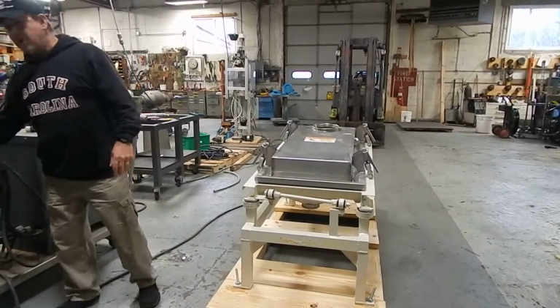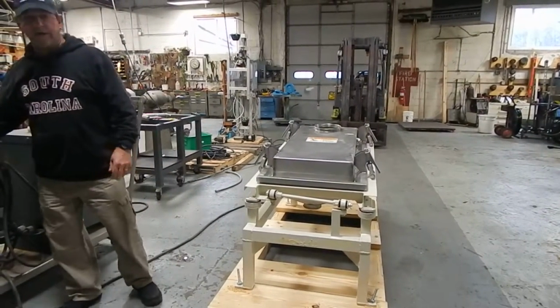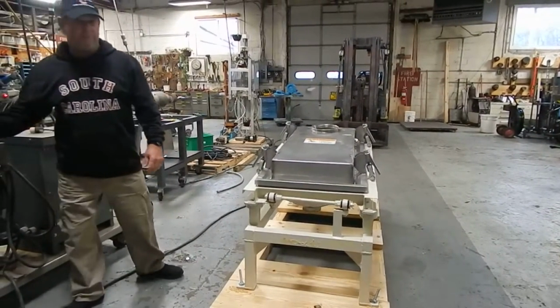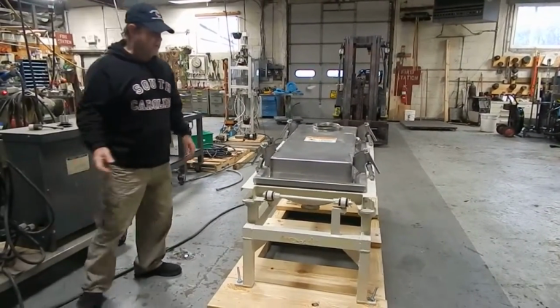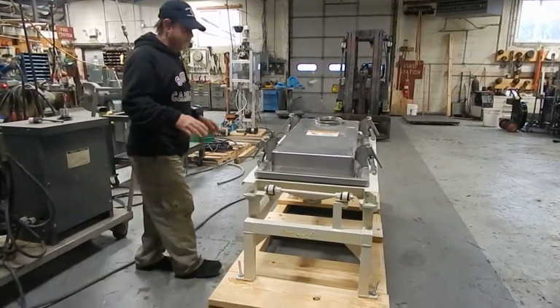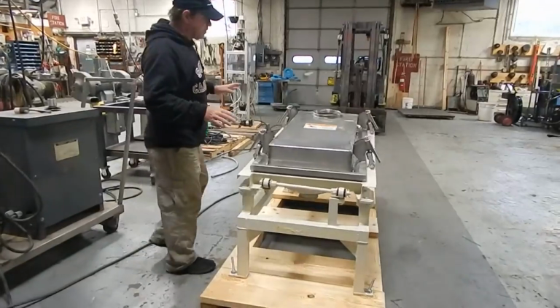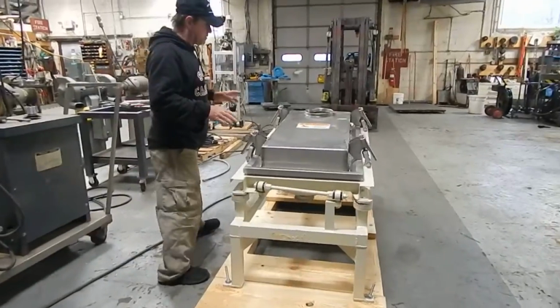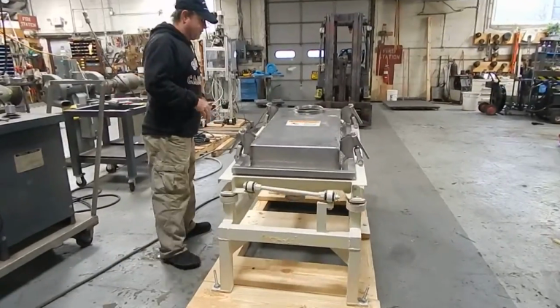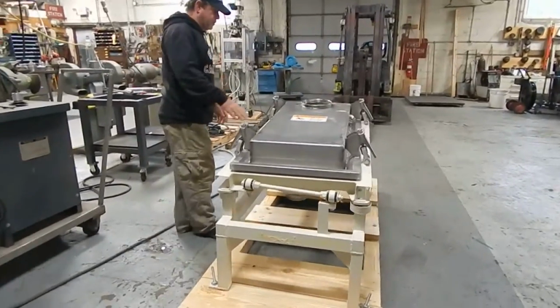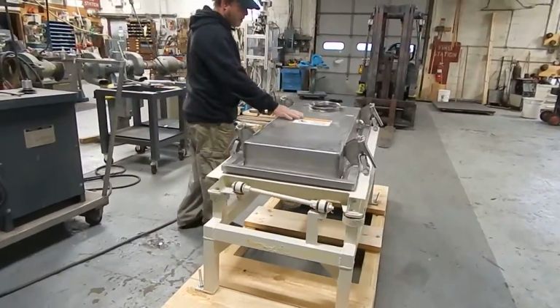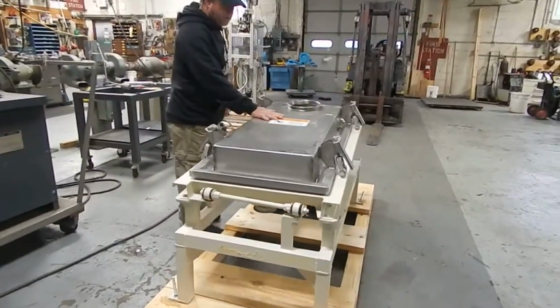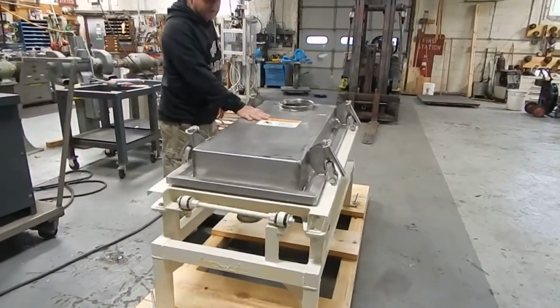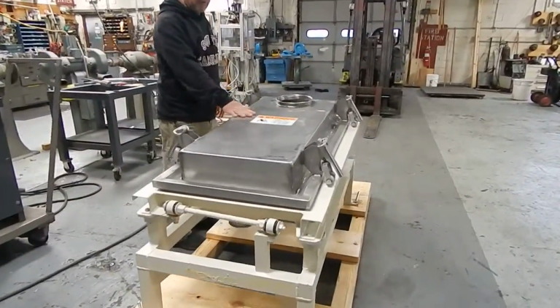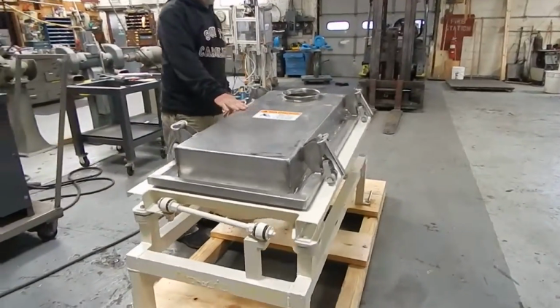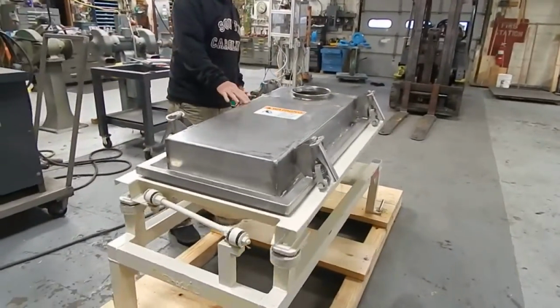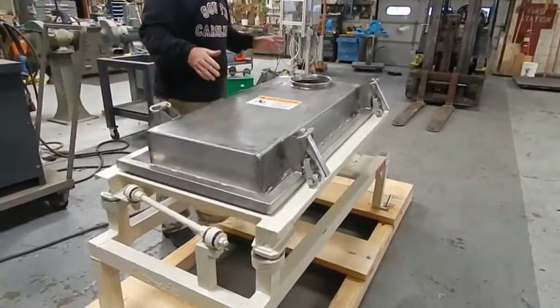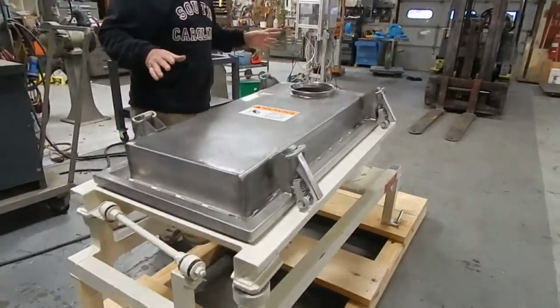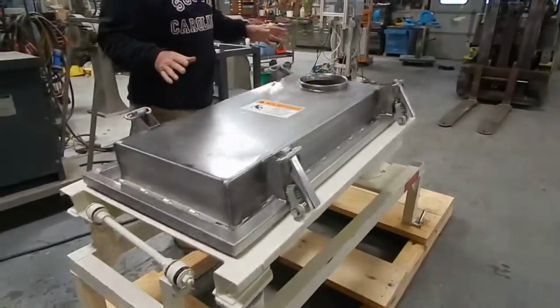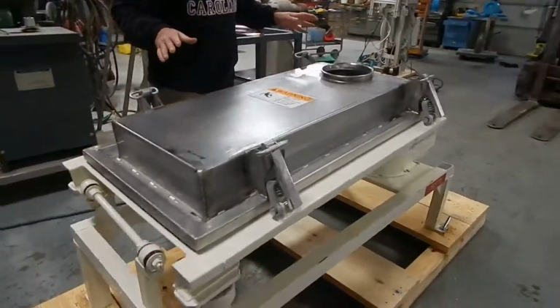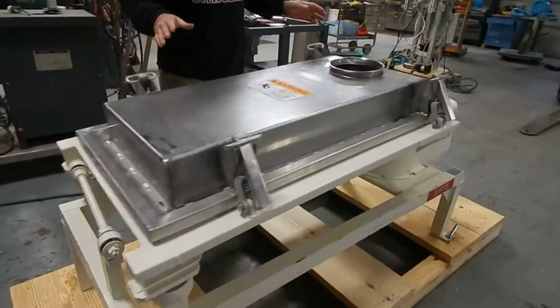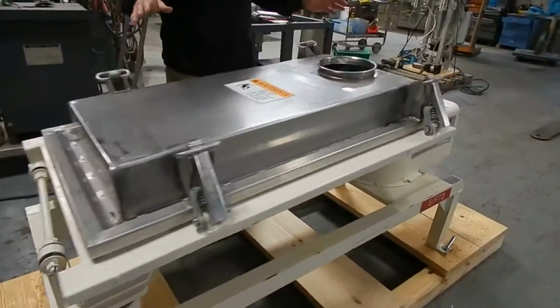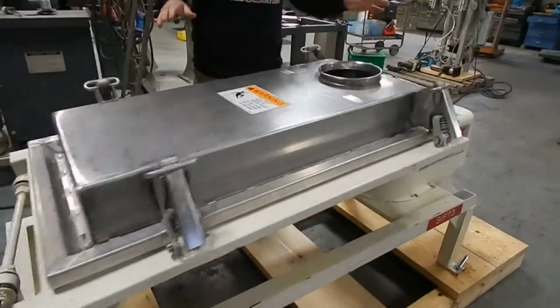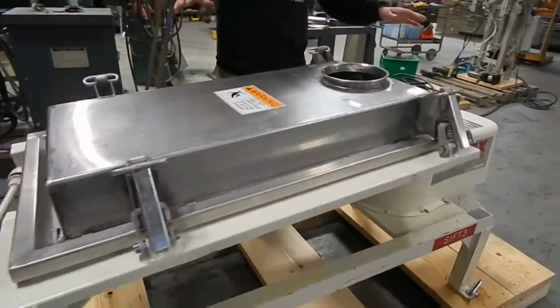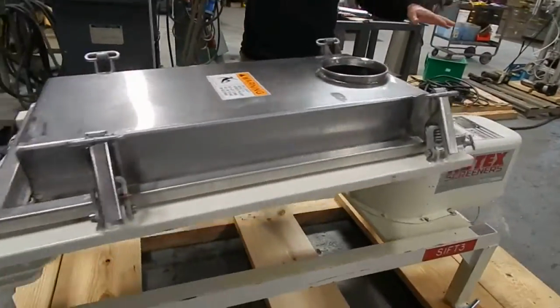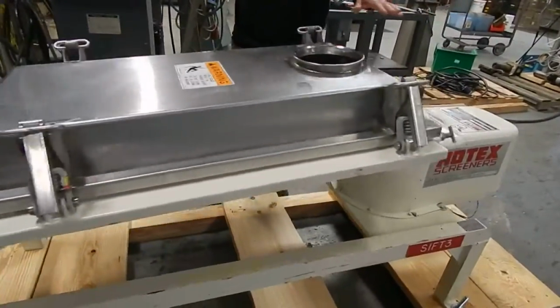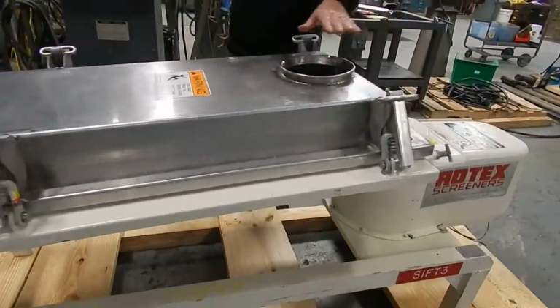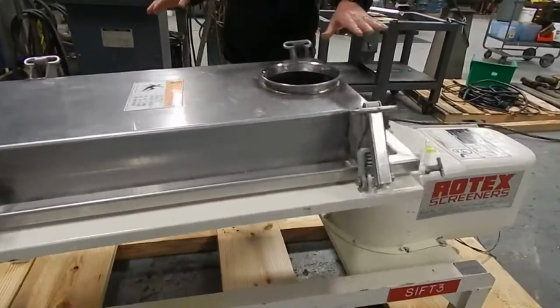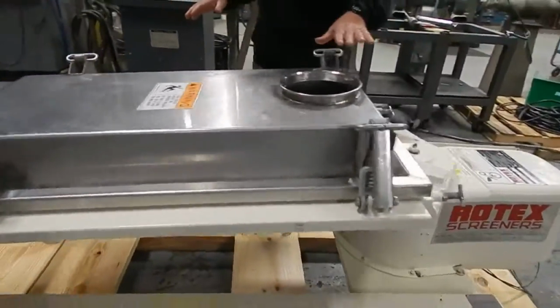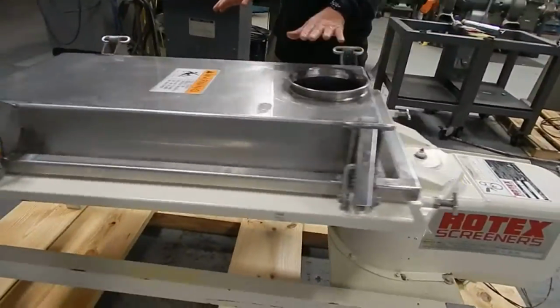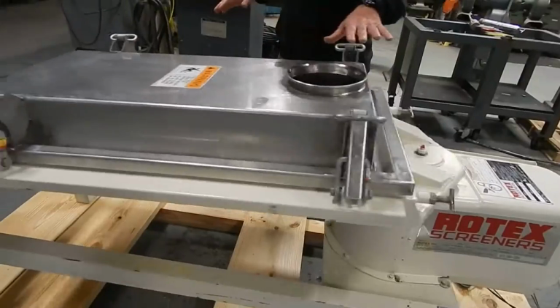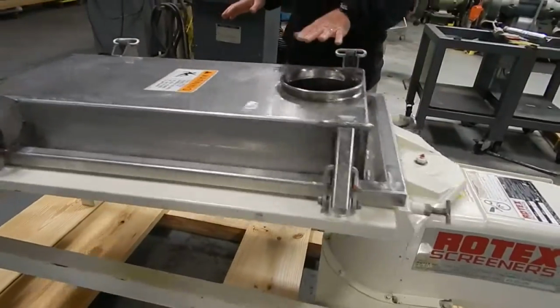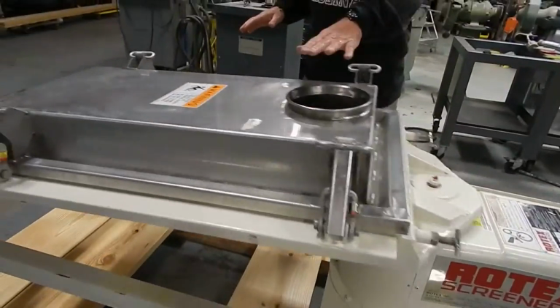We're operating on 440 volt, although the unit is a dual-voltage unit. It runs very smooth and quiet. One of the unique features about the Rotex is it has a gearbox which creates this elliptical movement up here.